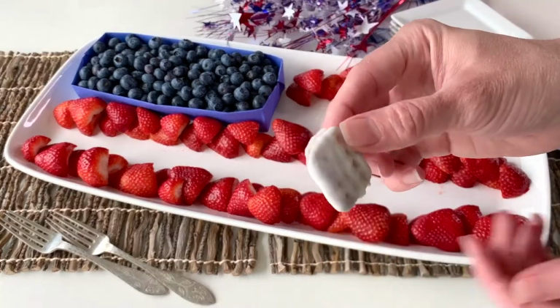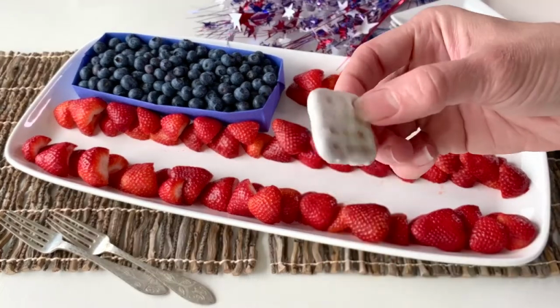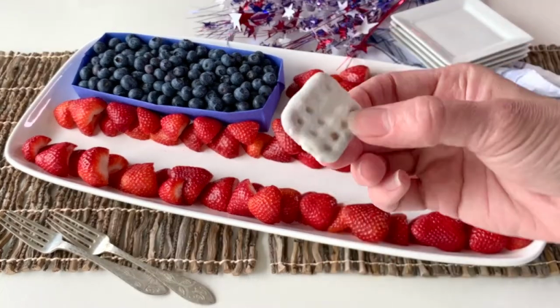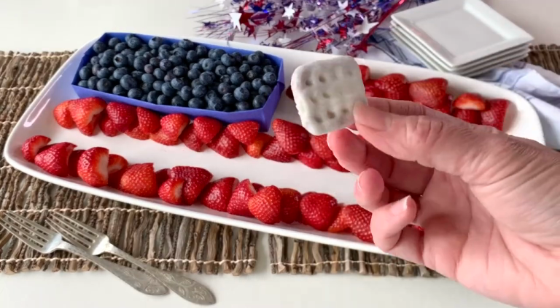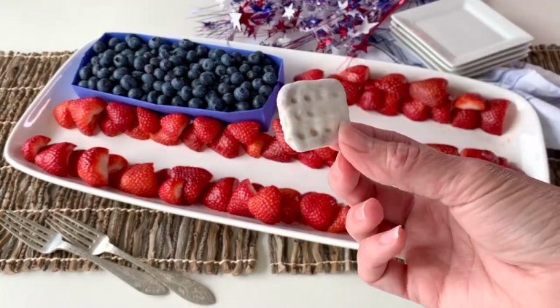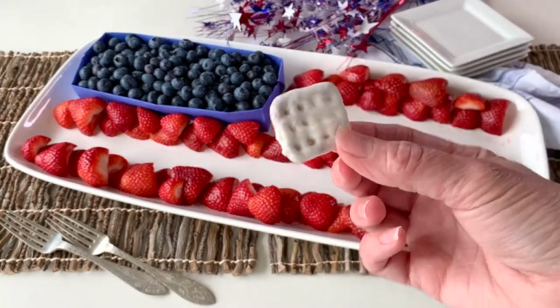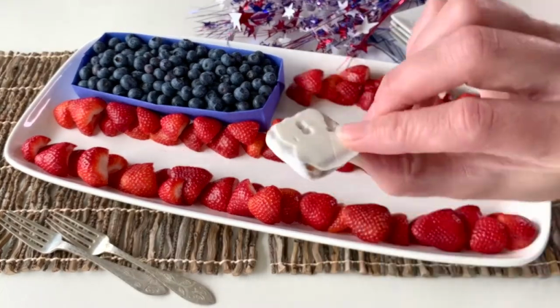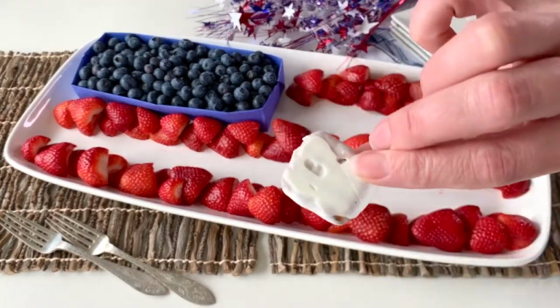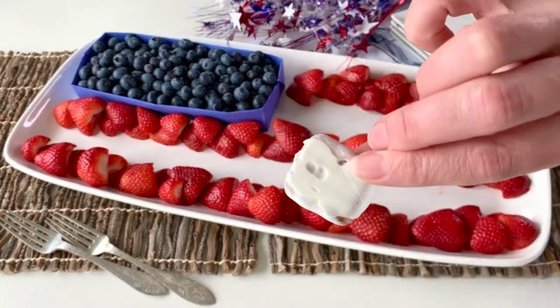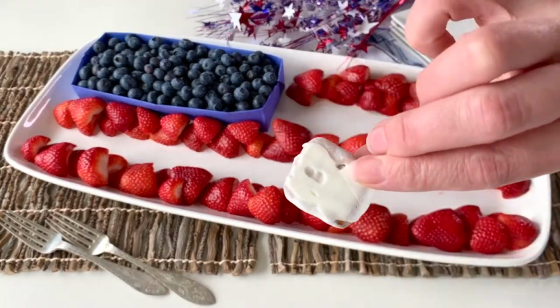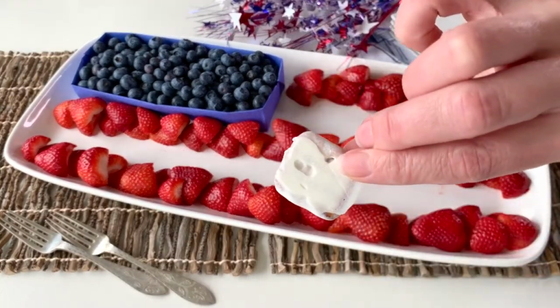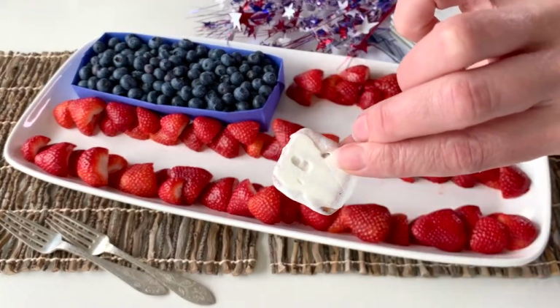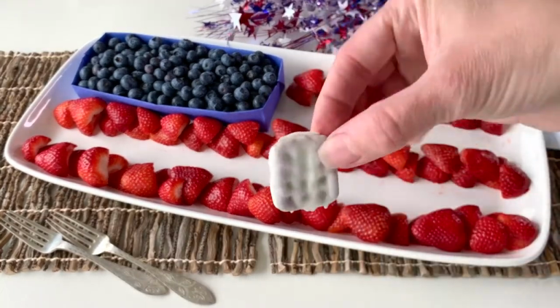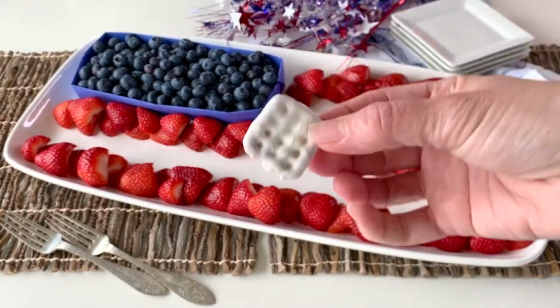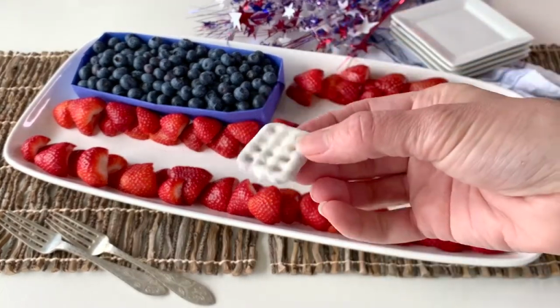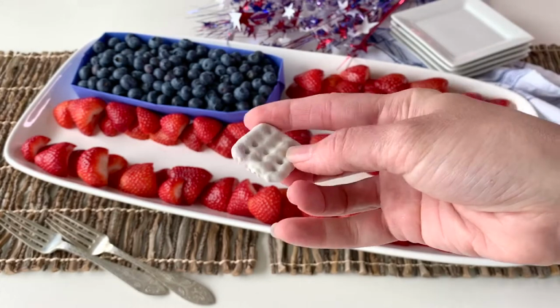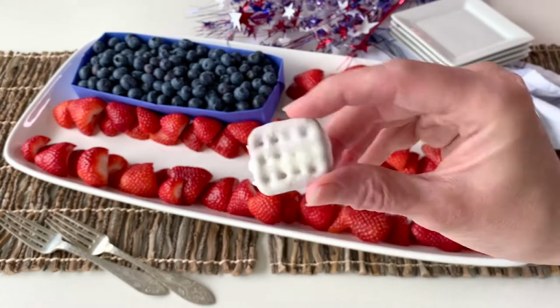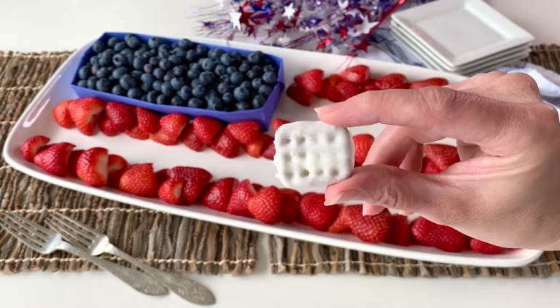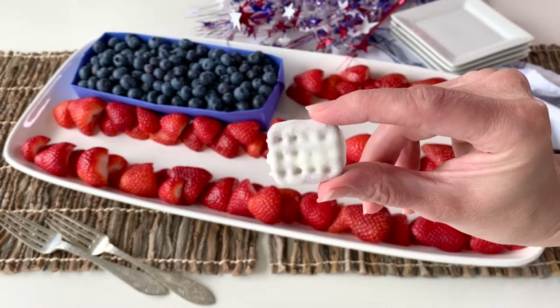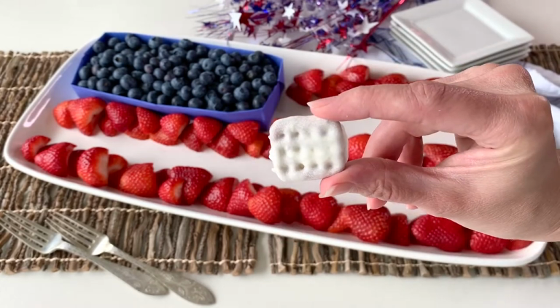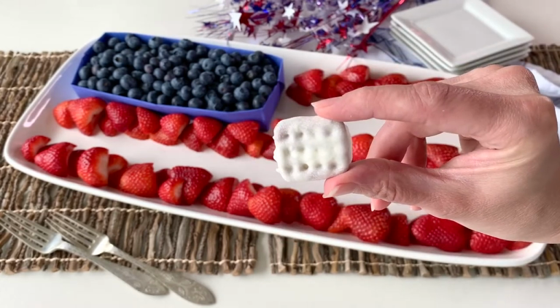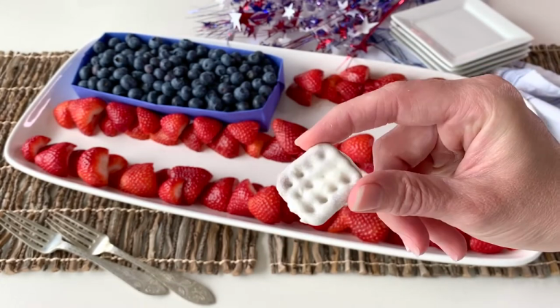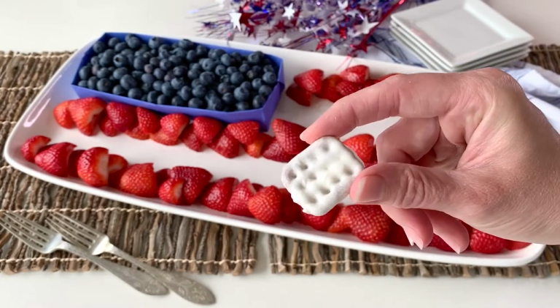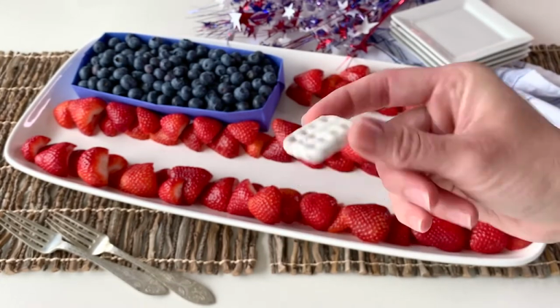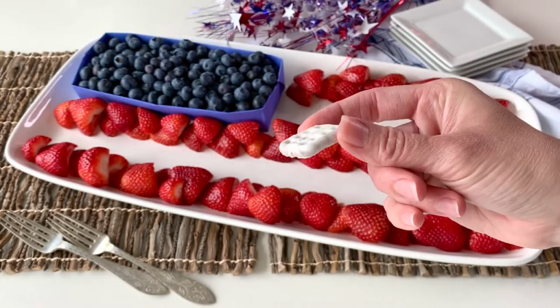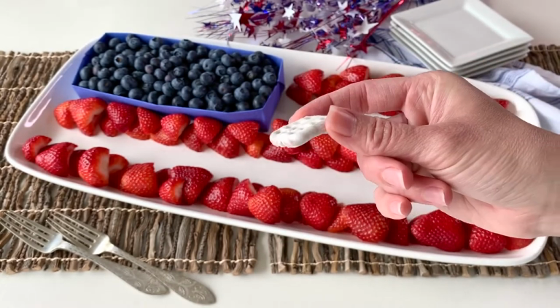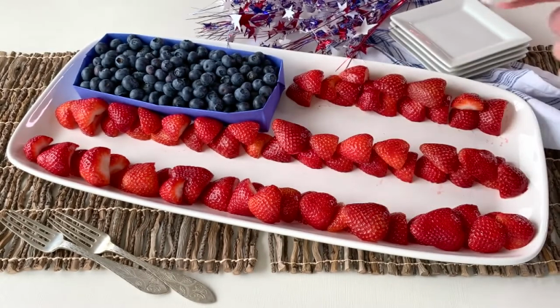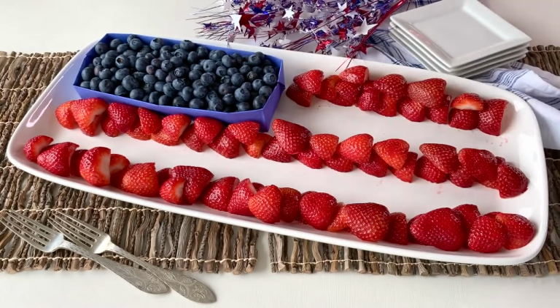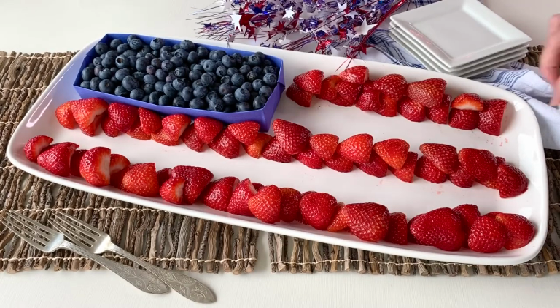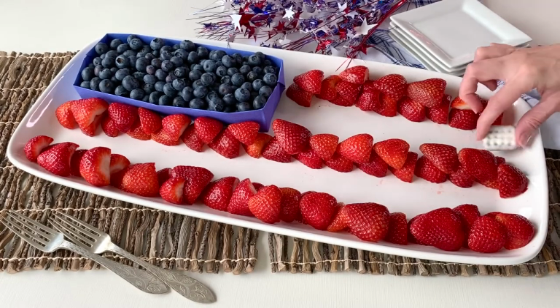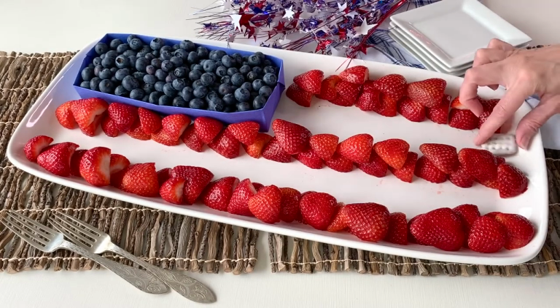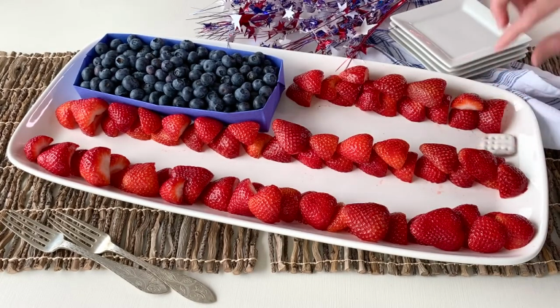The chocolate covered pretzels are fully set up and ready to eat. We're going to go ahead and put them onto our tray and fill it in between the rows.